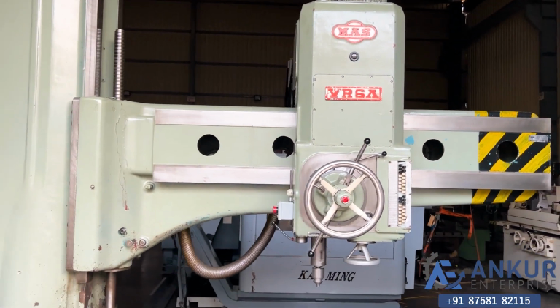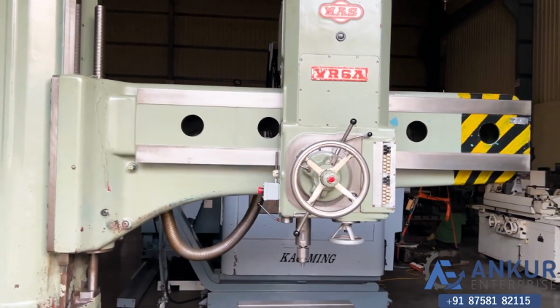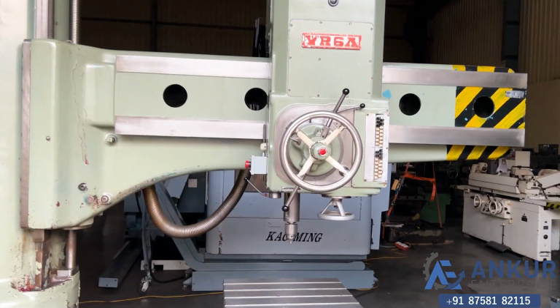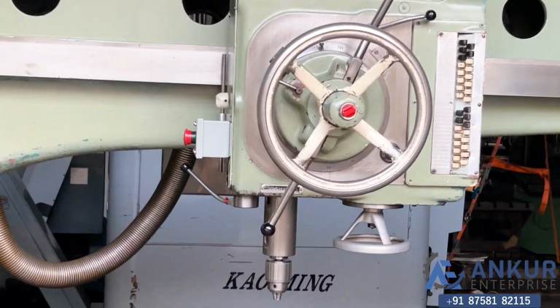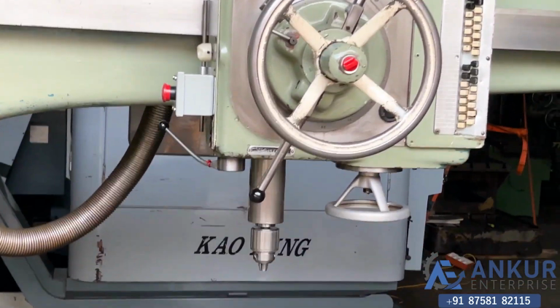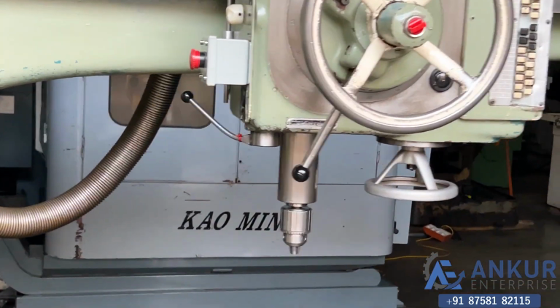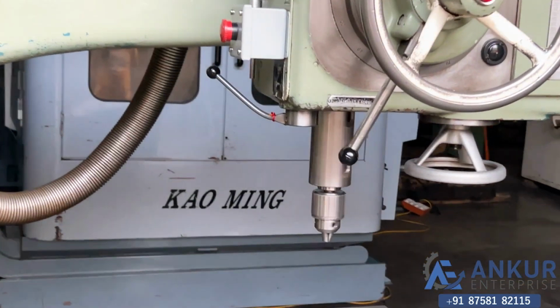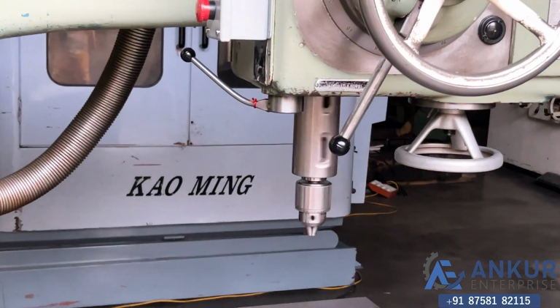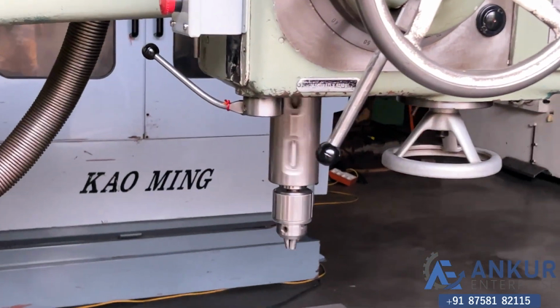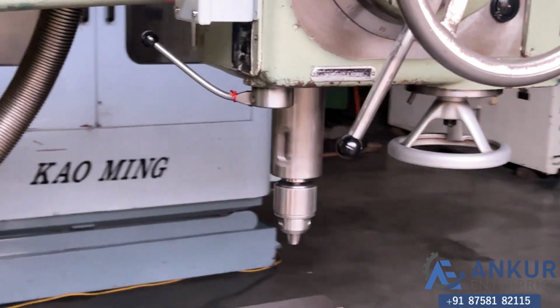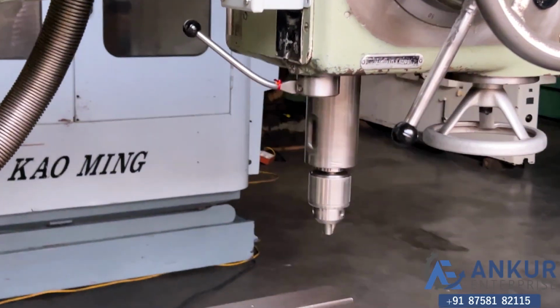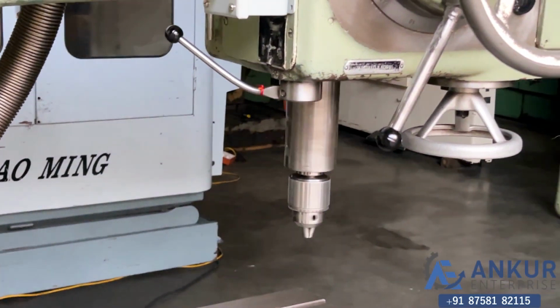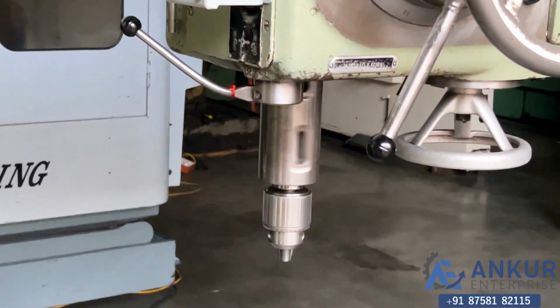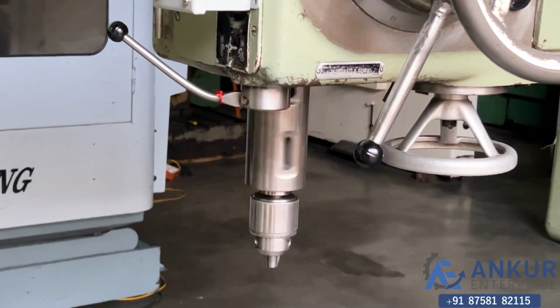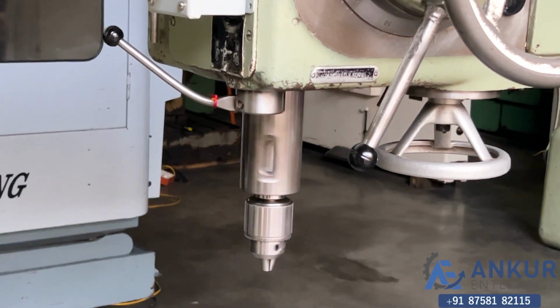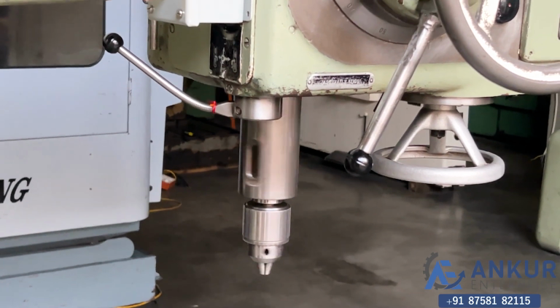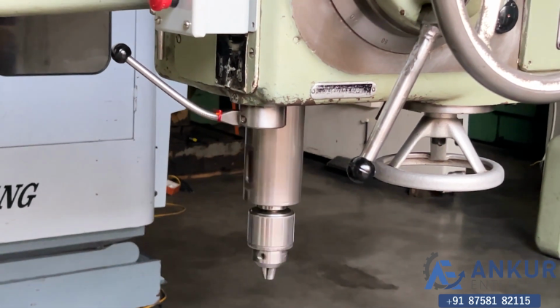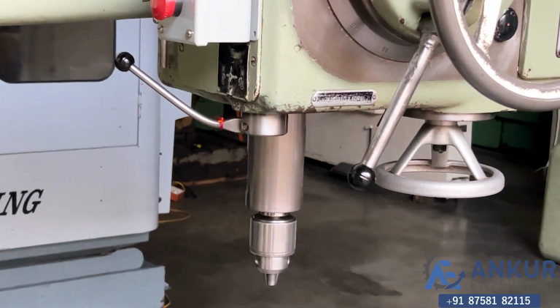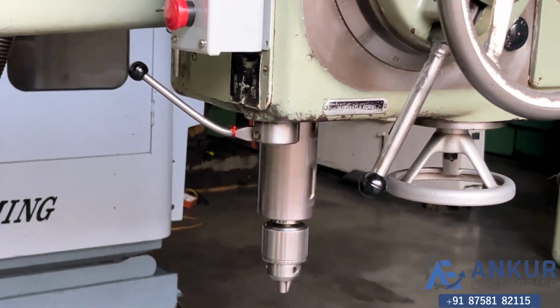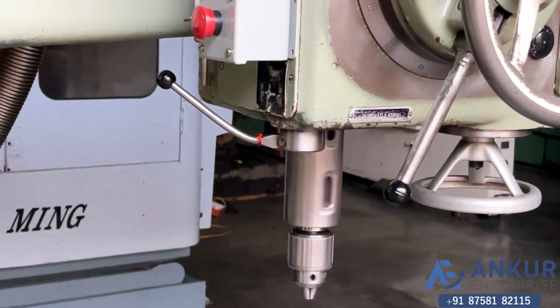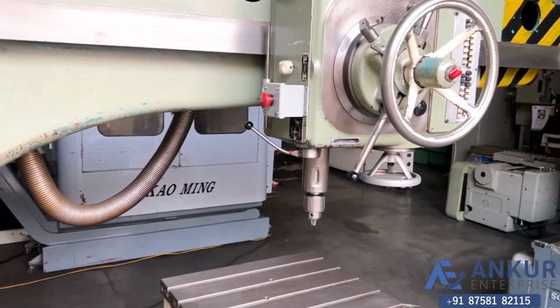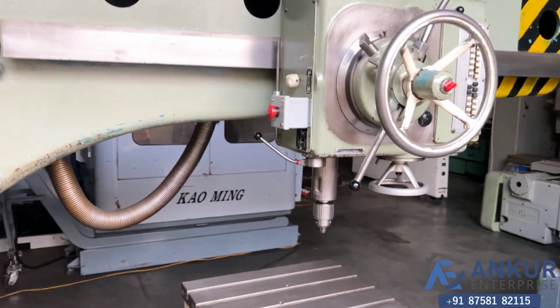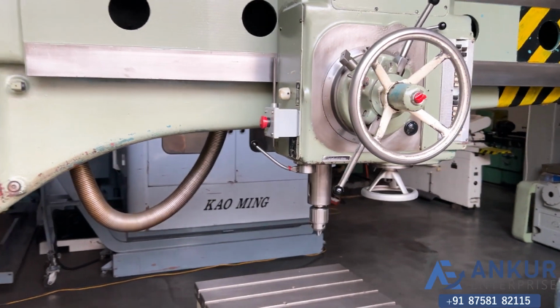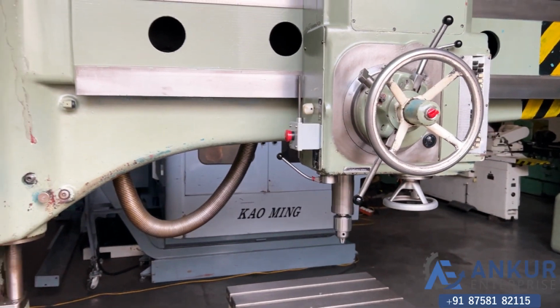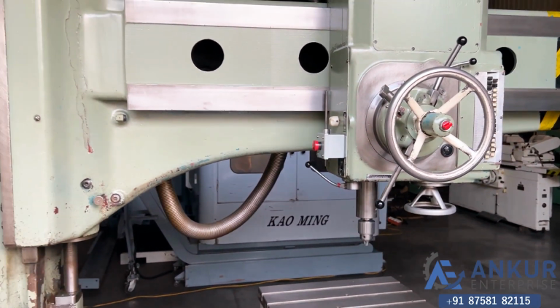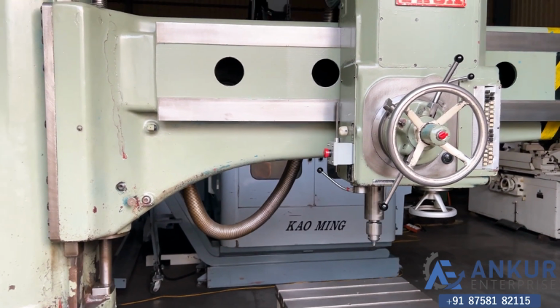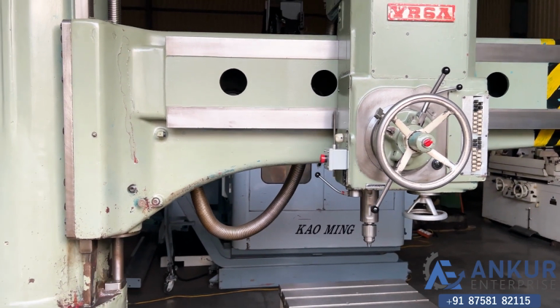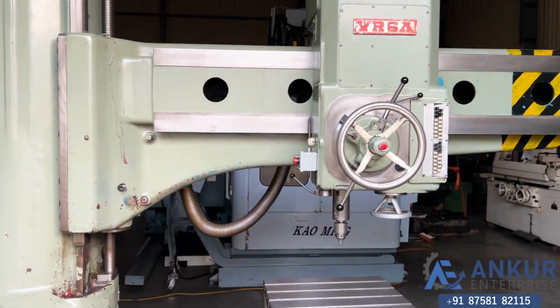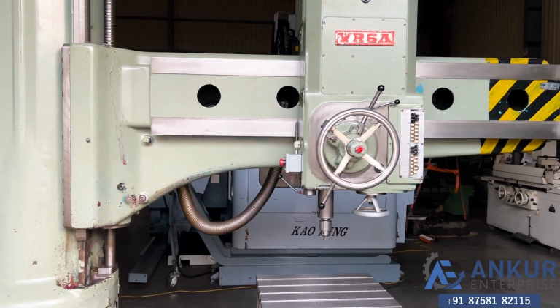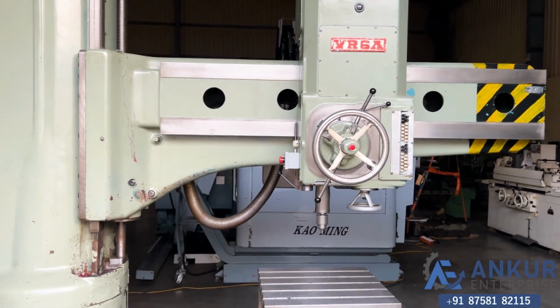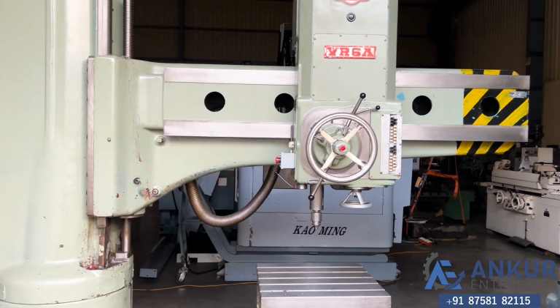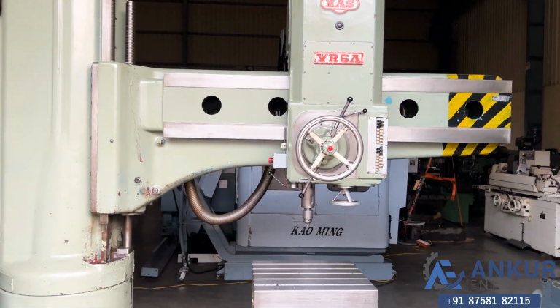The drilling capacity of the machine is 60mm and its spindle taper is MT5. The working arm length of the machine is 2 metres.